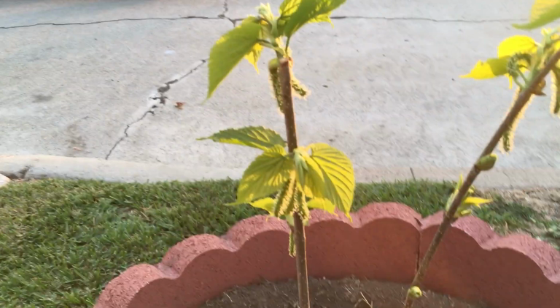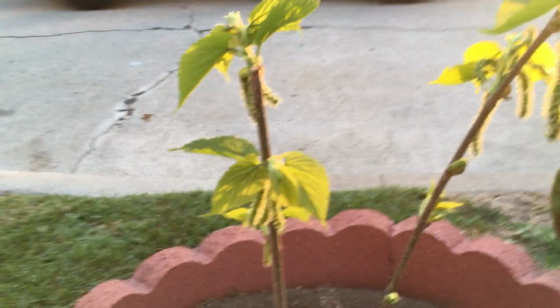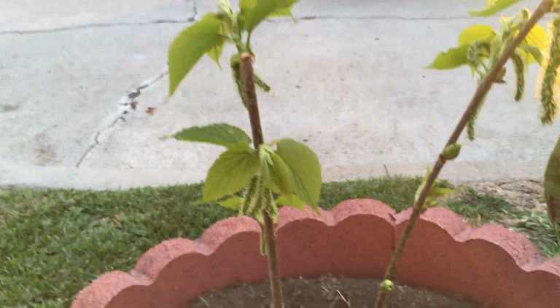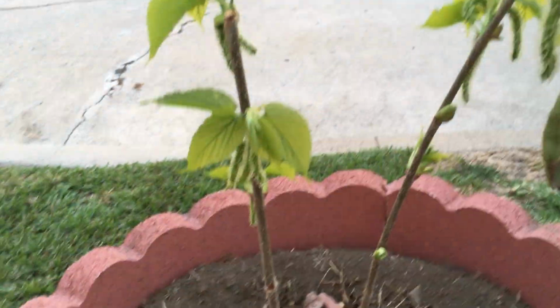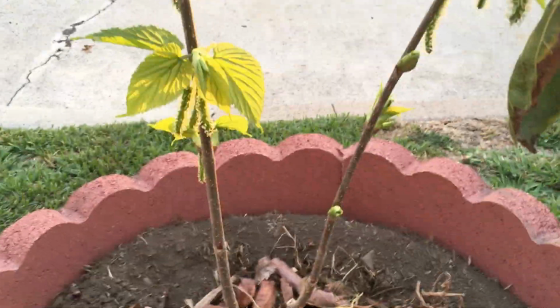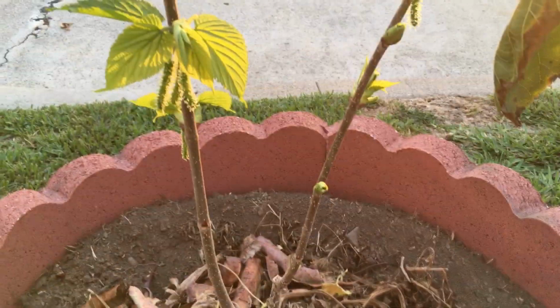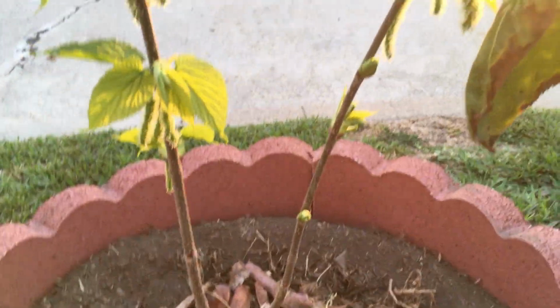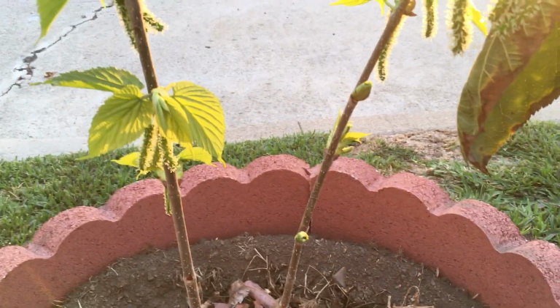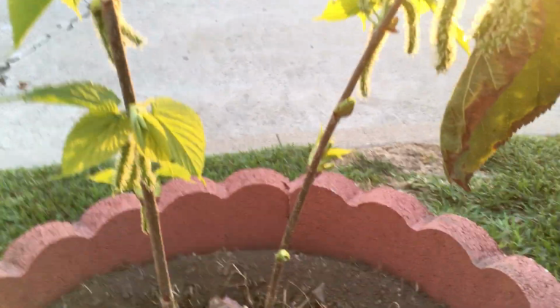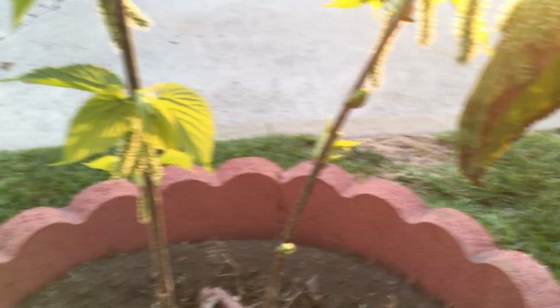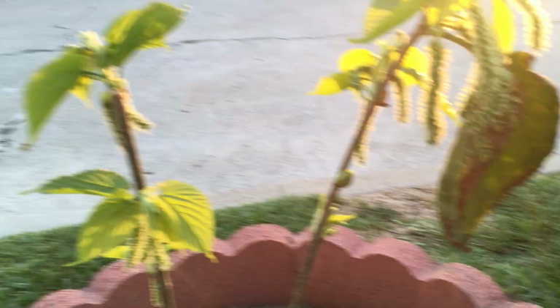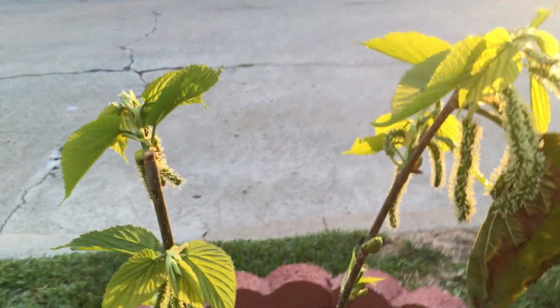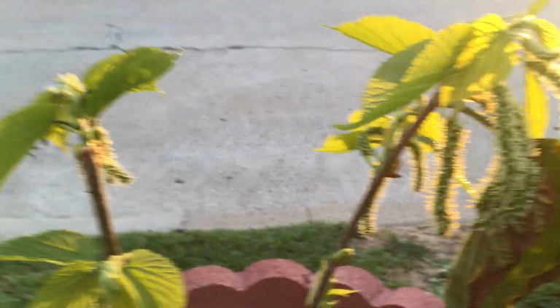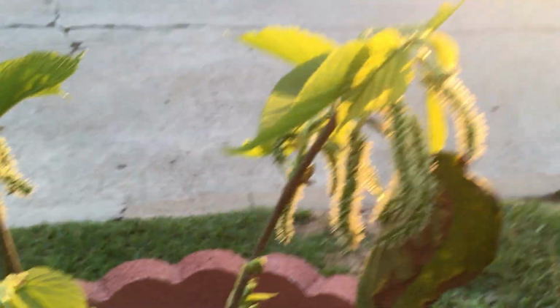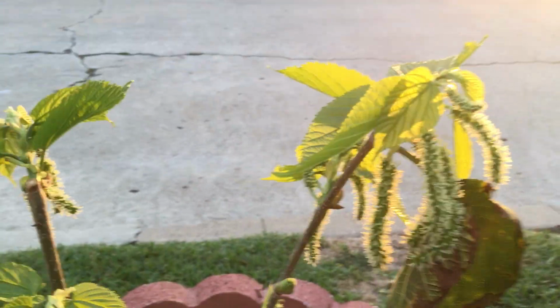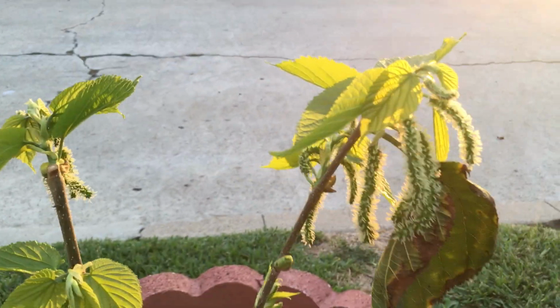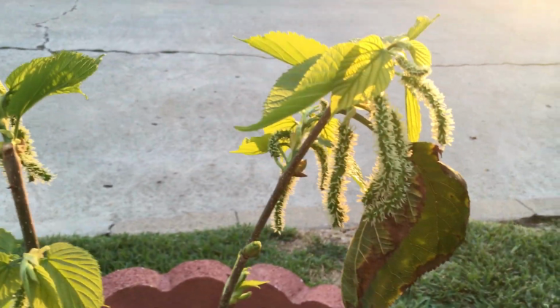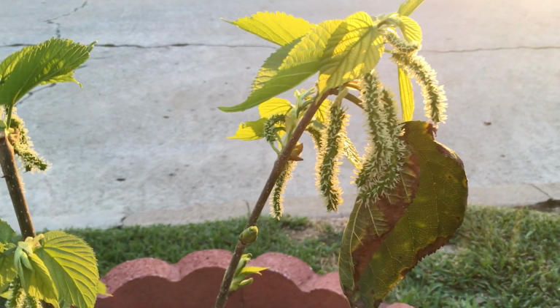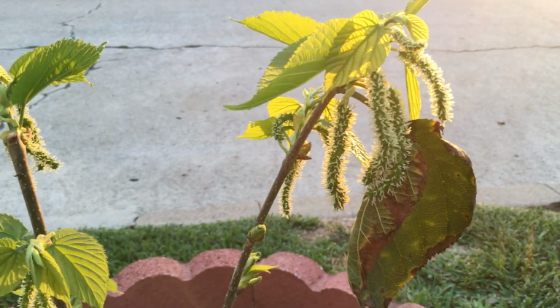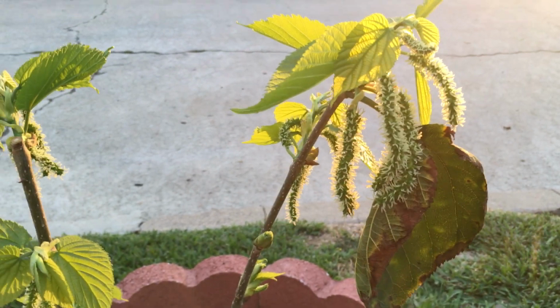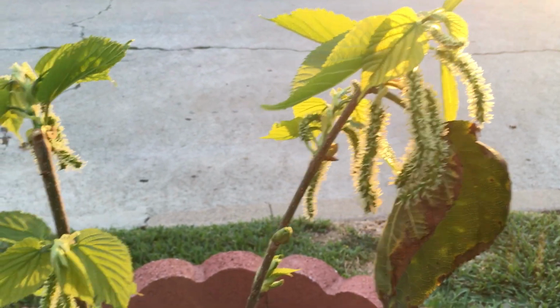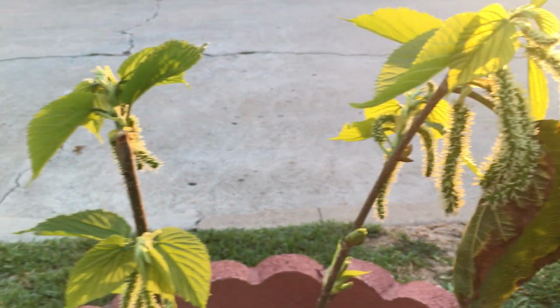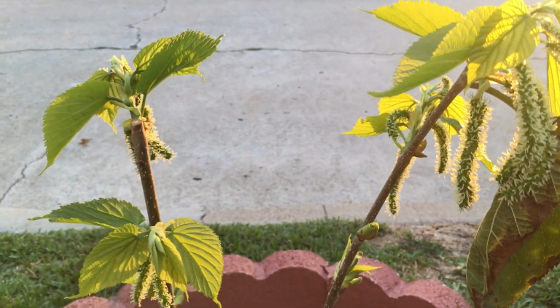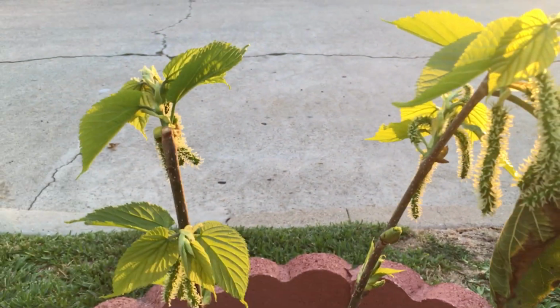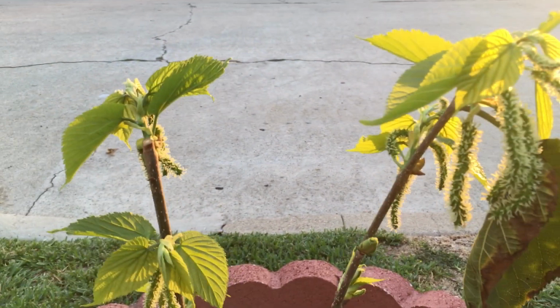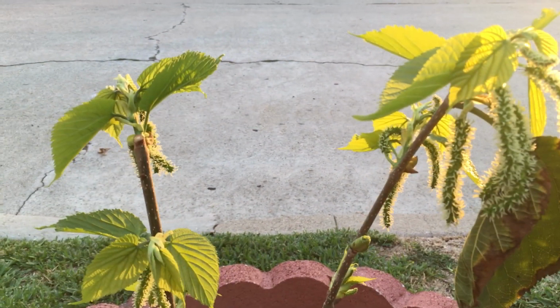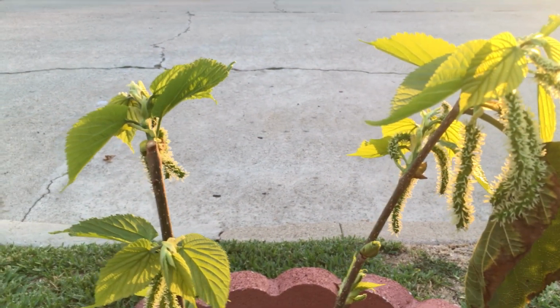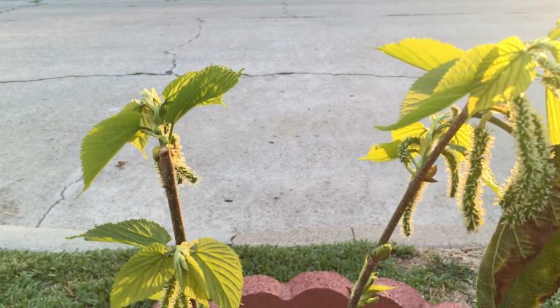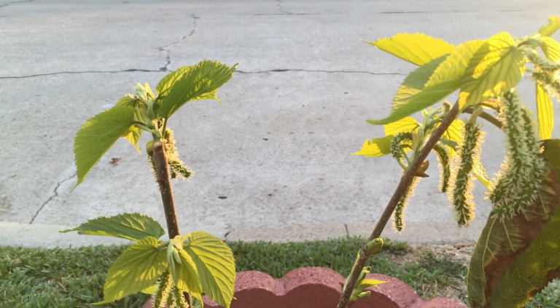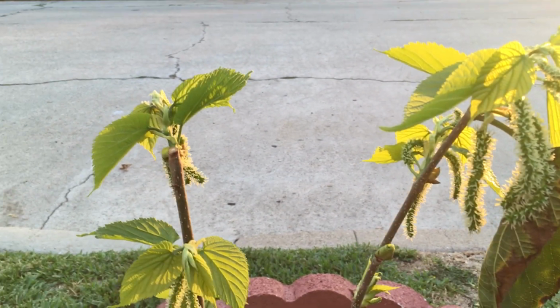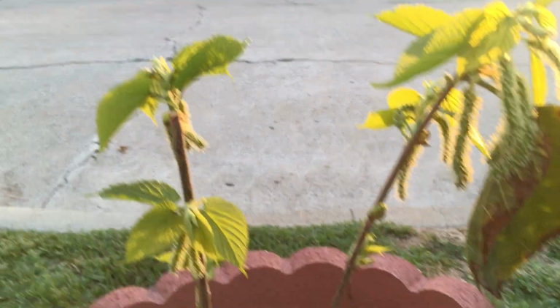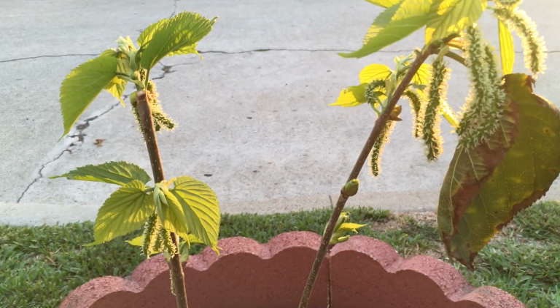And mulberries. So consider this next time you plant a deciduous fruit tree — try cutting it back pretty severely. I think you'll be surprised with the results.